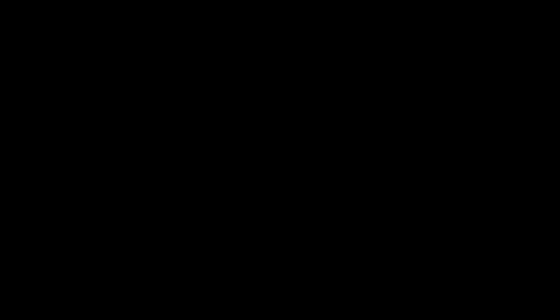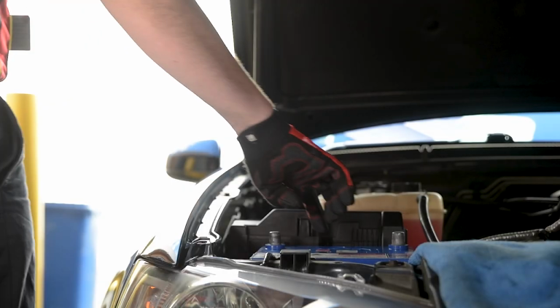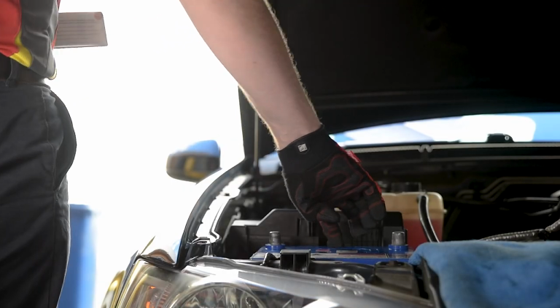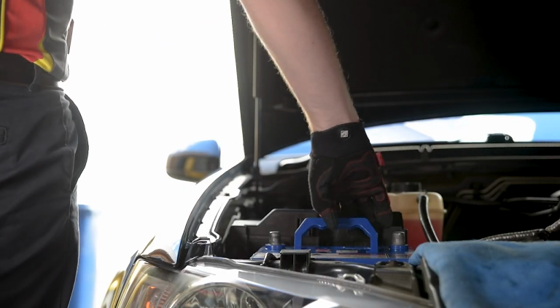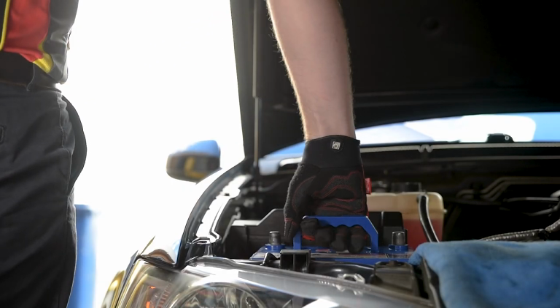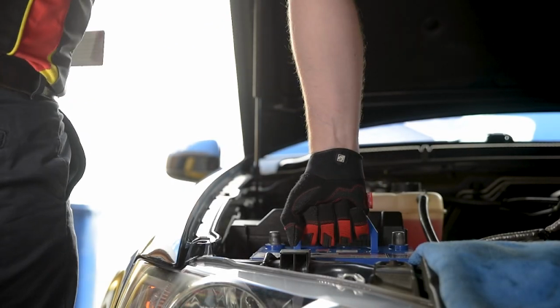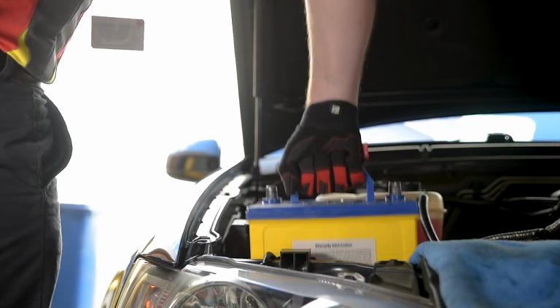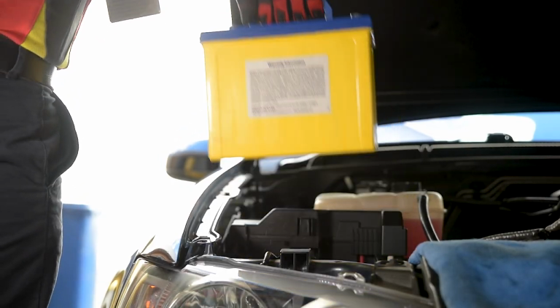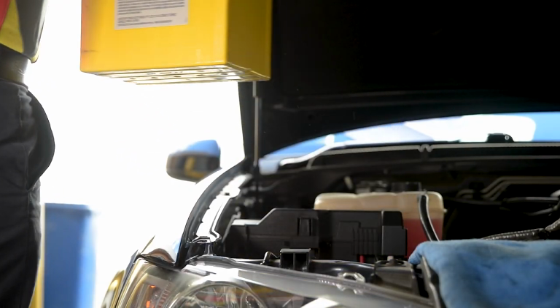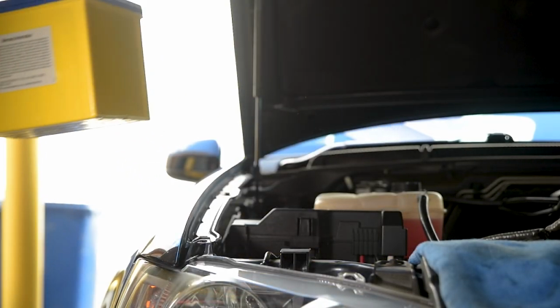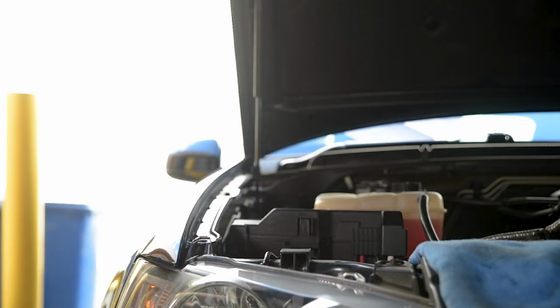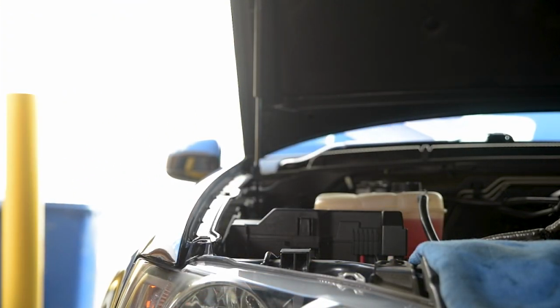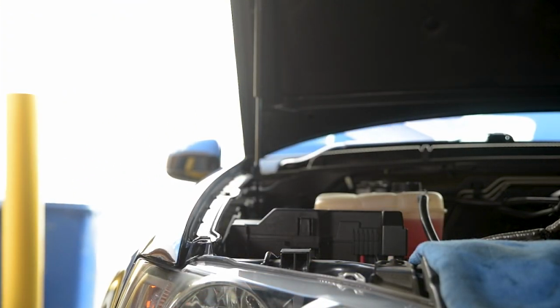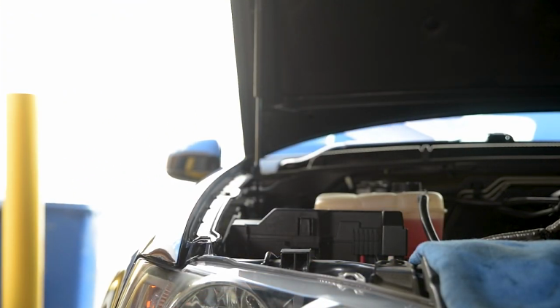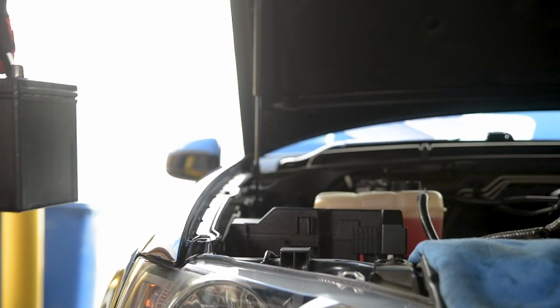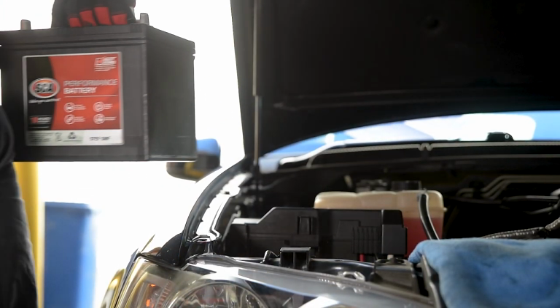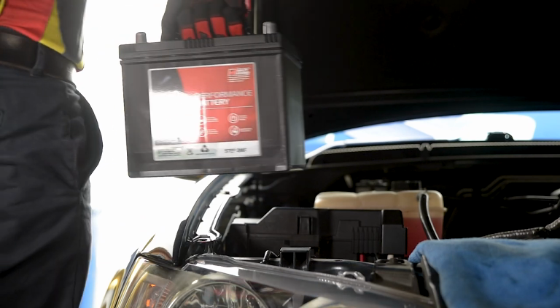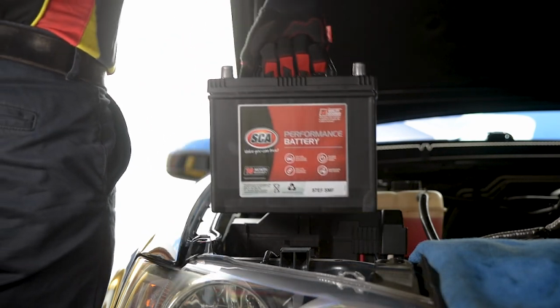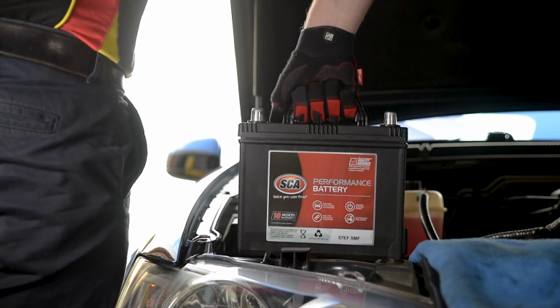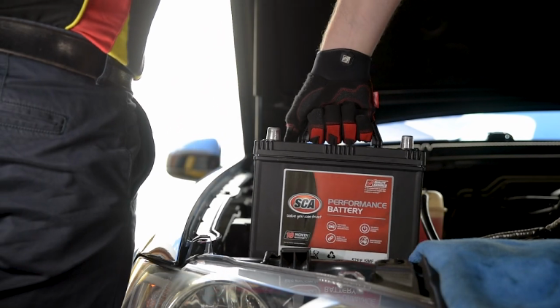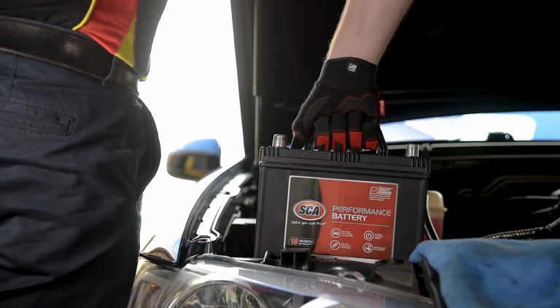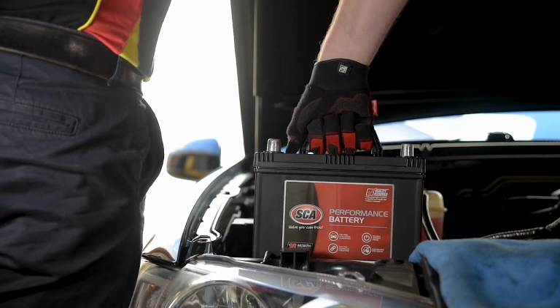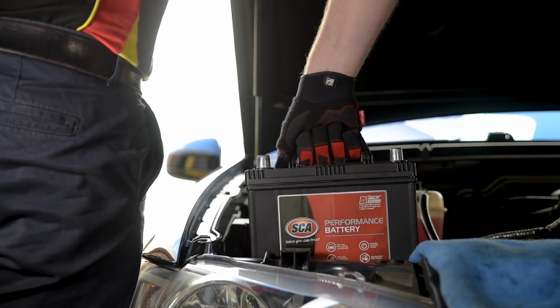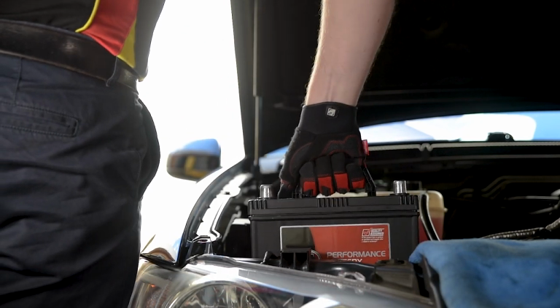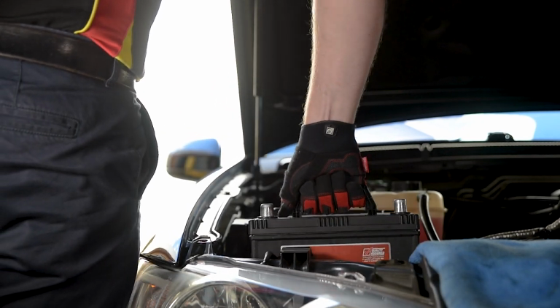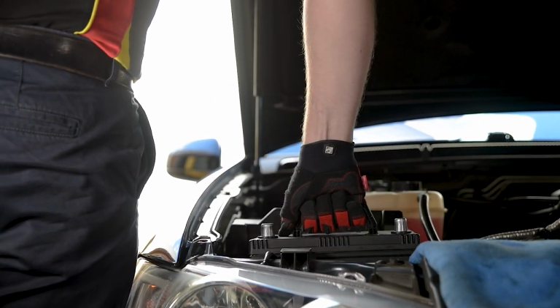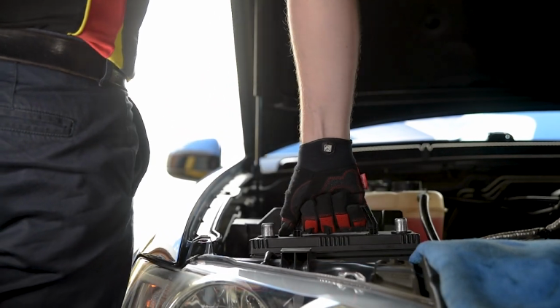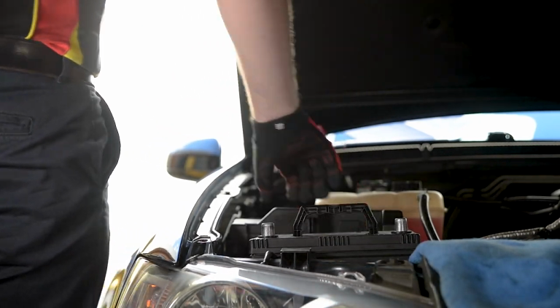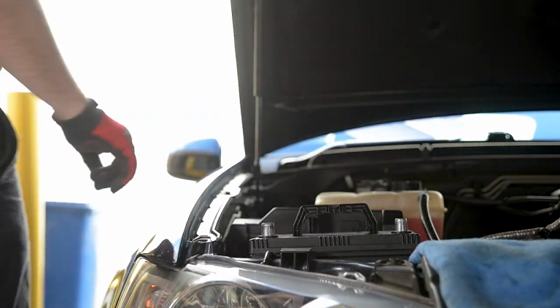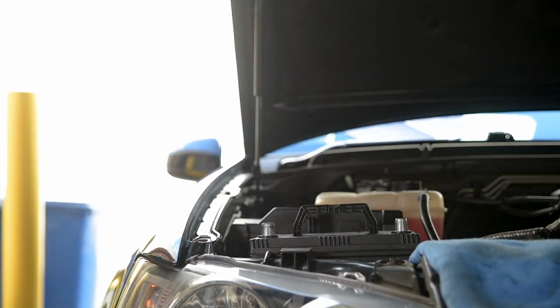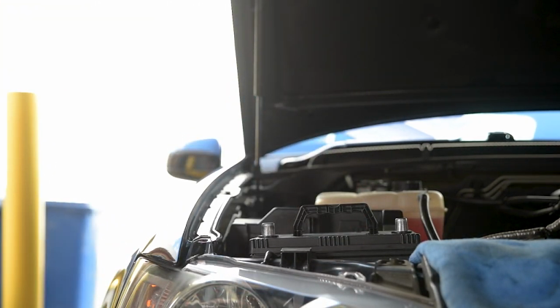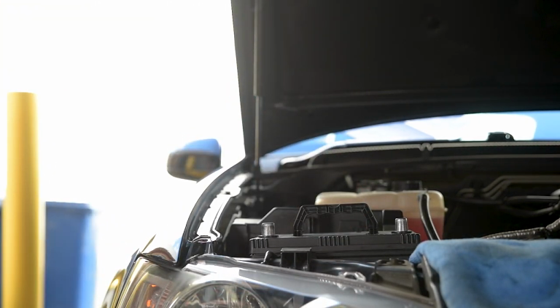Car won't start on a cold morning? Maybe it's time for a new battery. New SCA maintenance-free batteries offer reliable starting power without the regular upkeep.